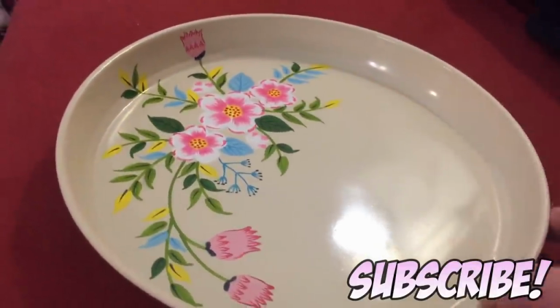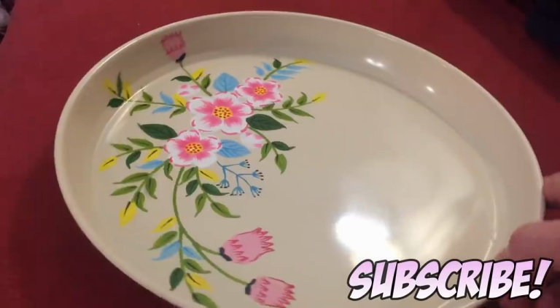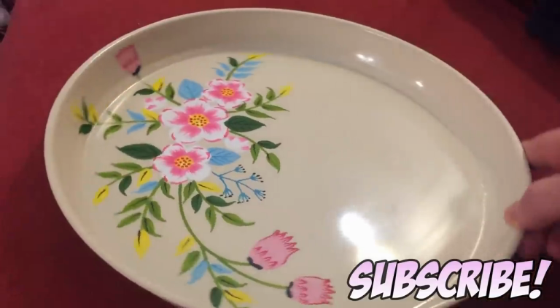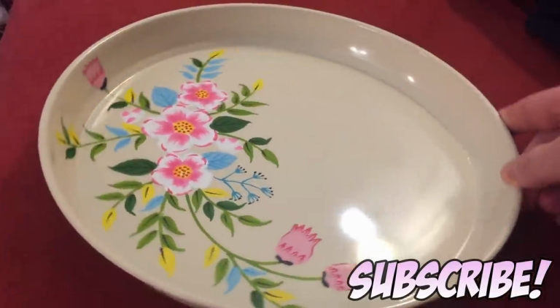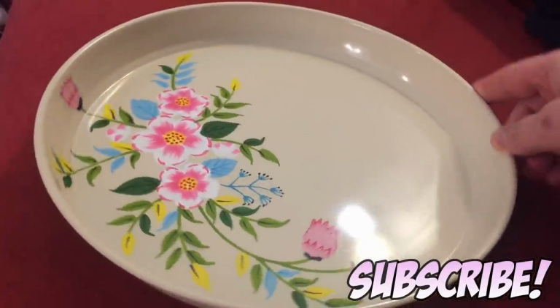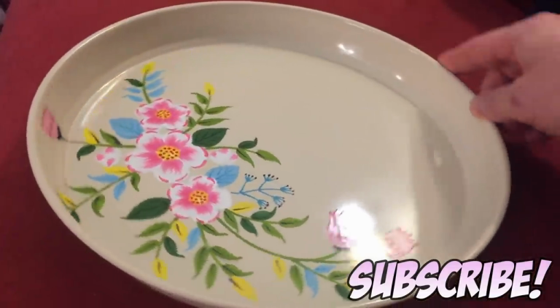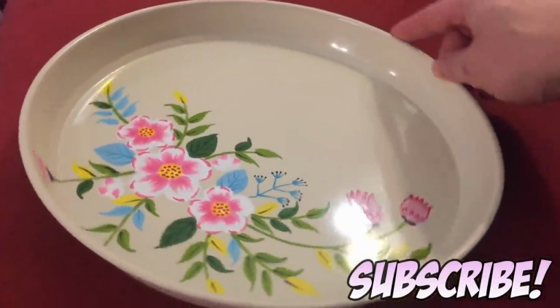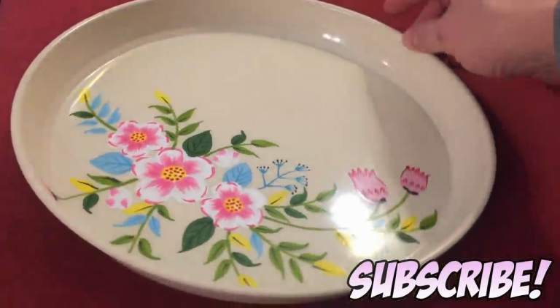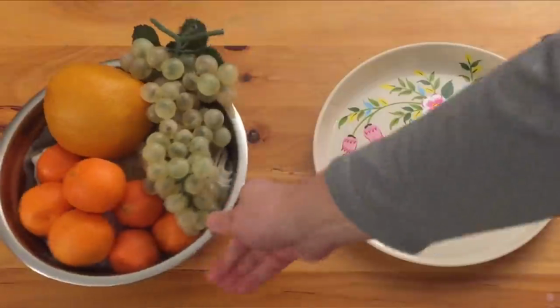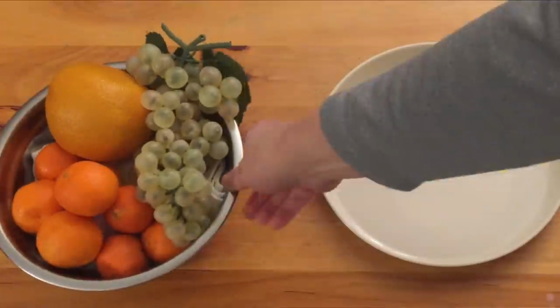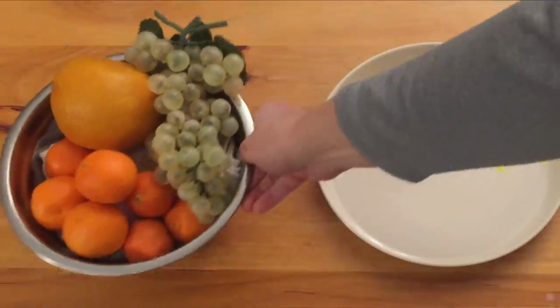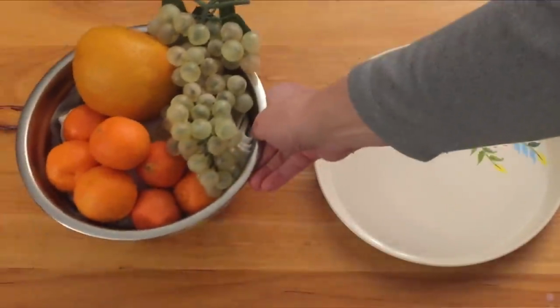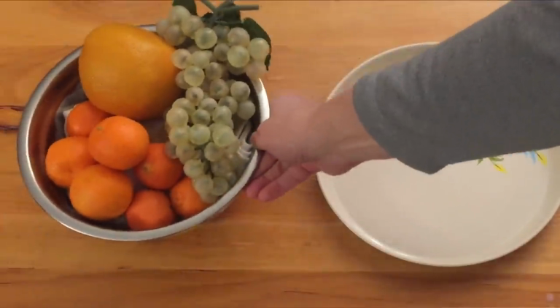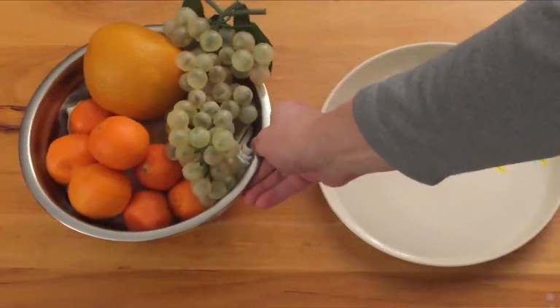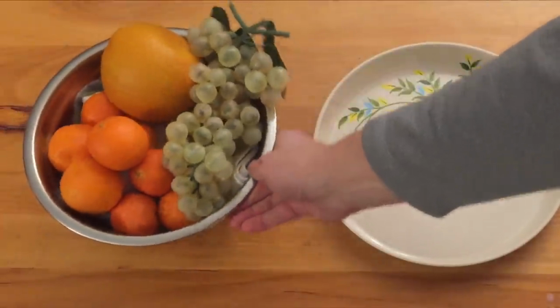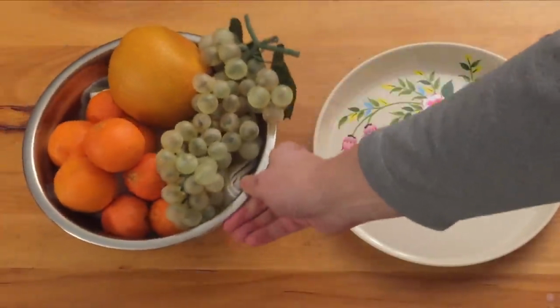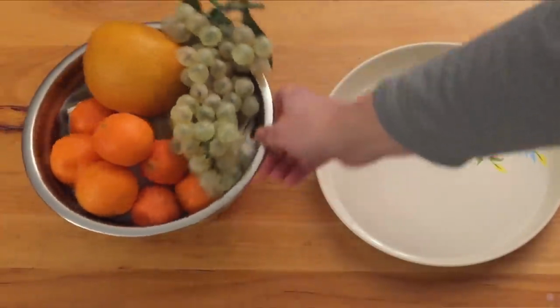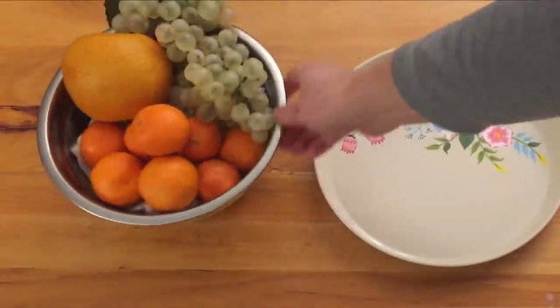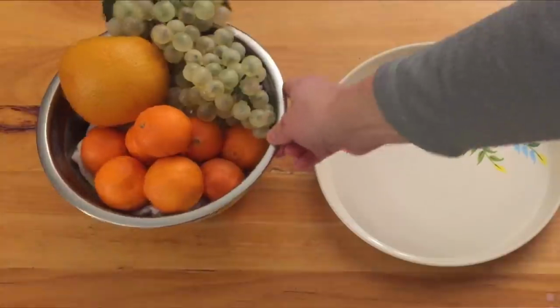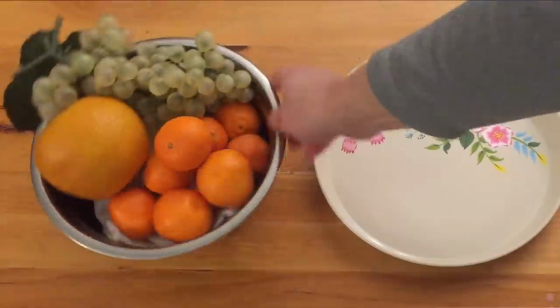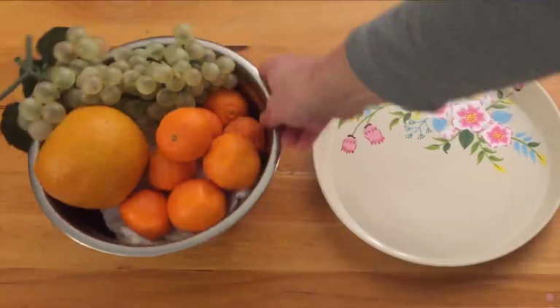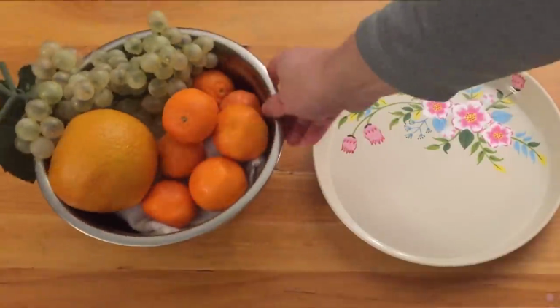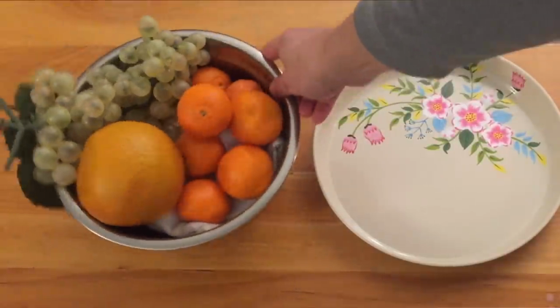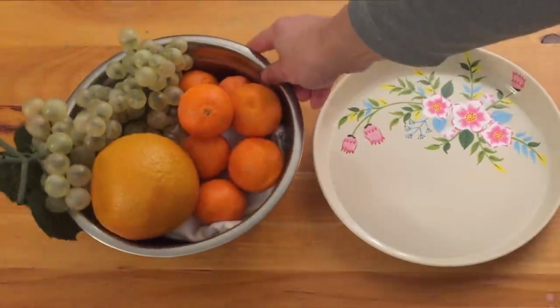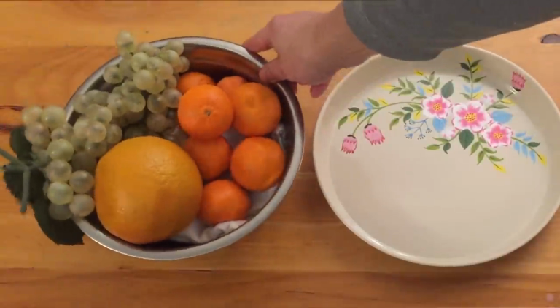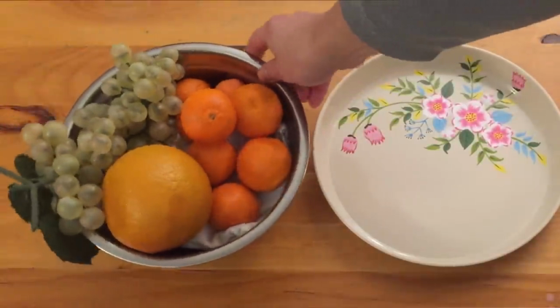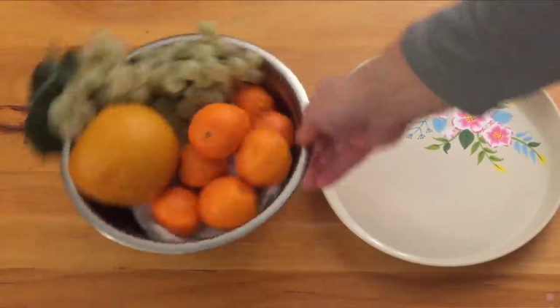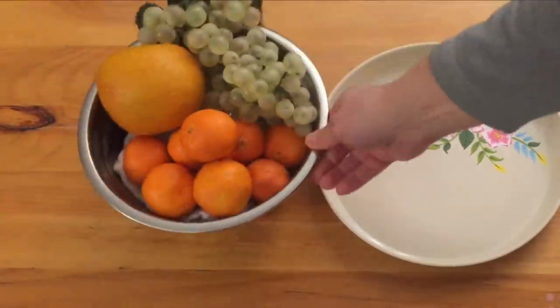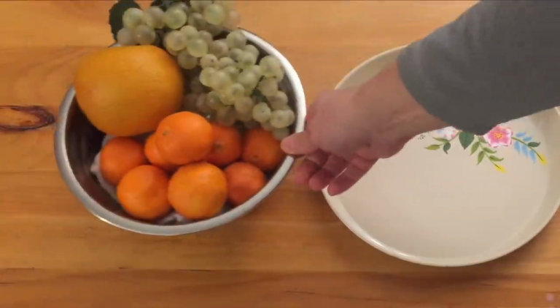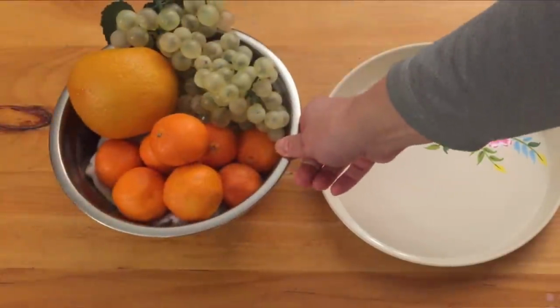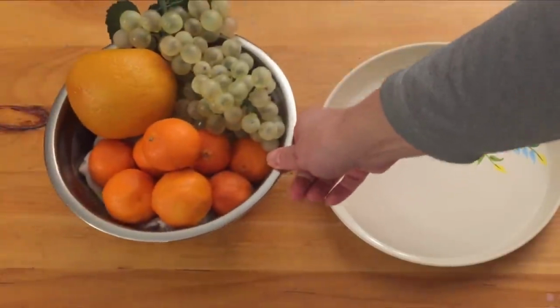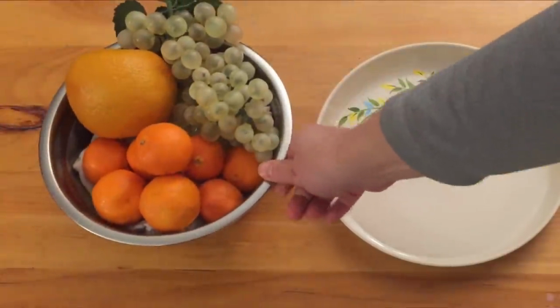I've always enjoyed hand-painted items. I usually look for them when I travel to various places, but I didn't have to go all the way to India to get this — it came to me, so that's nice.